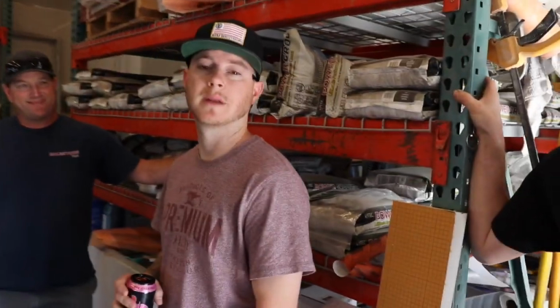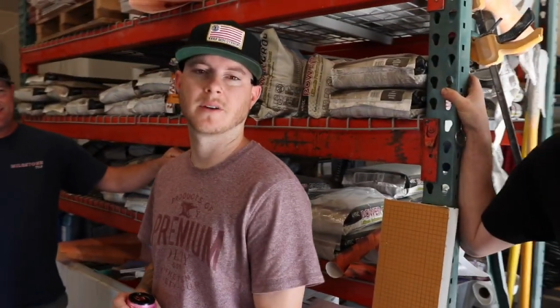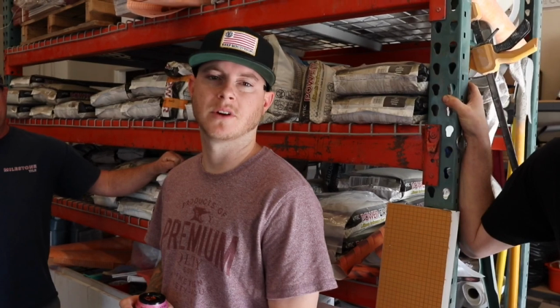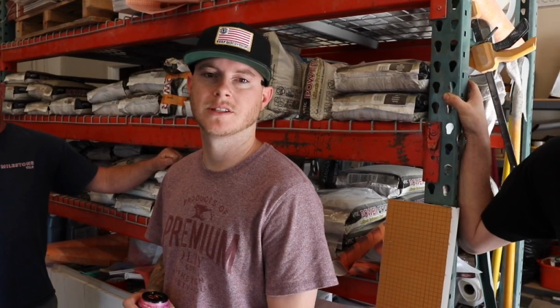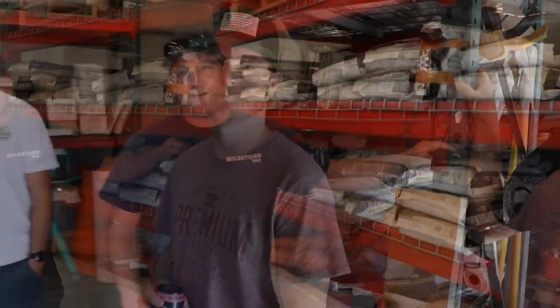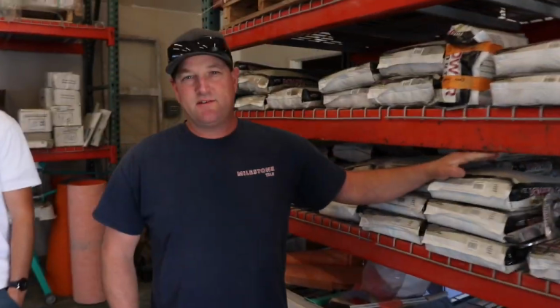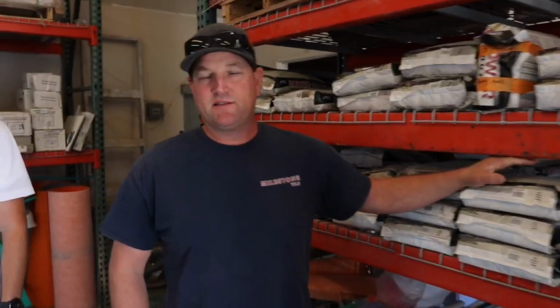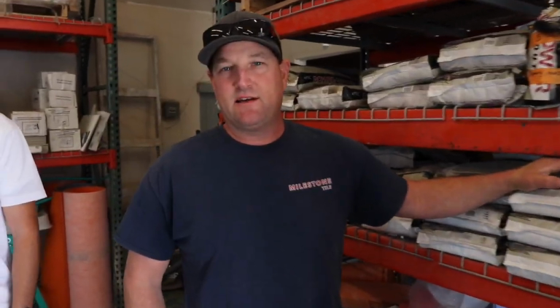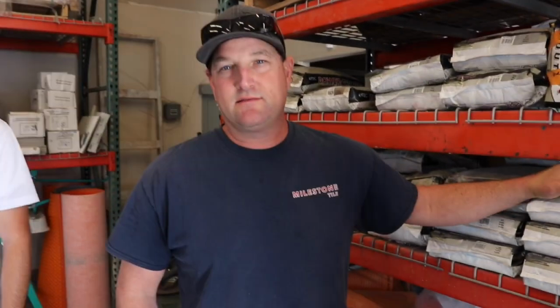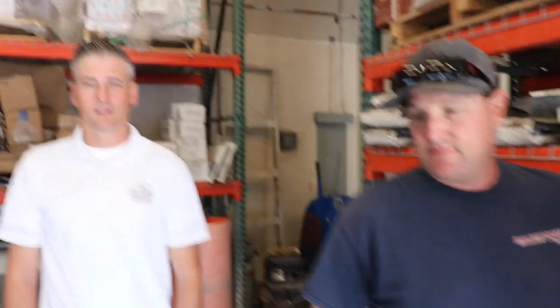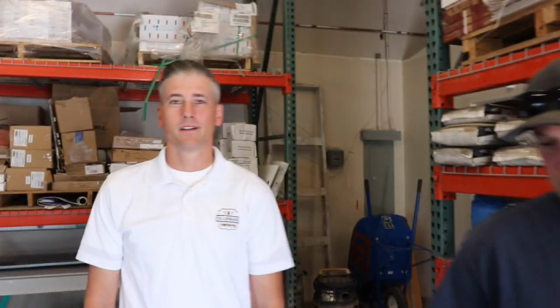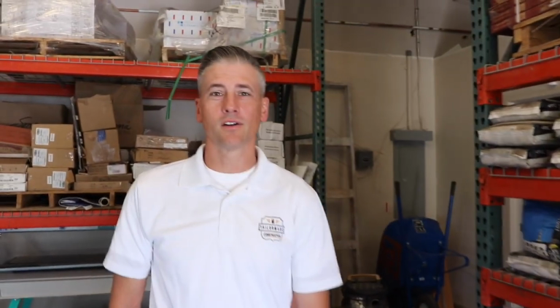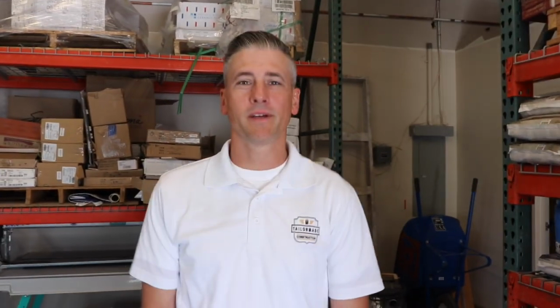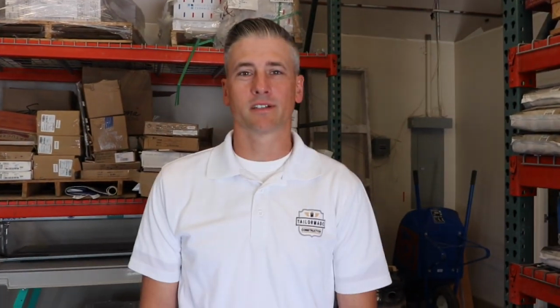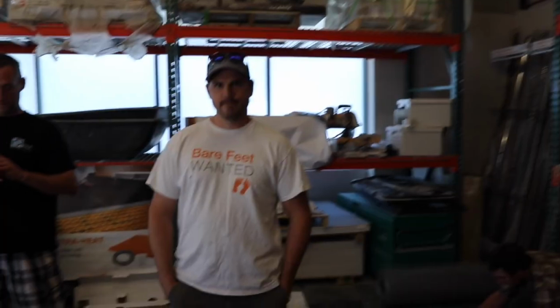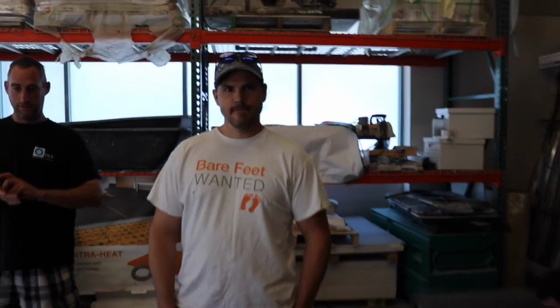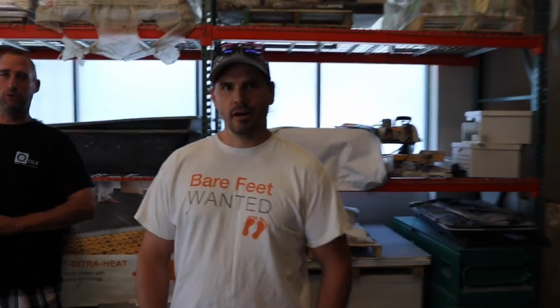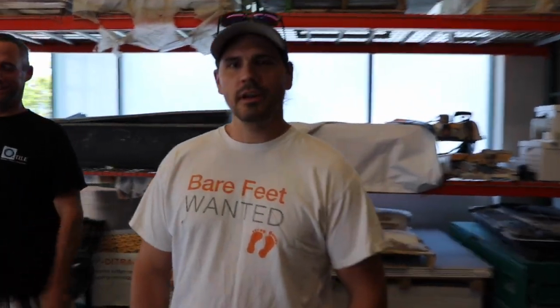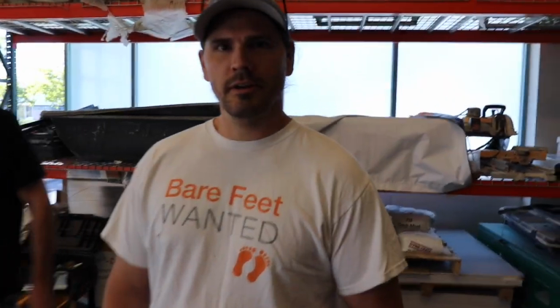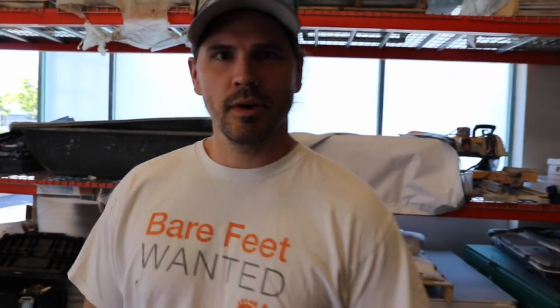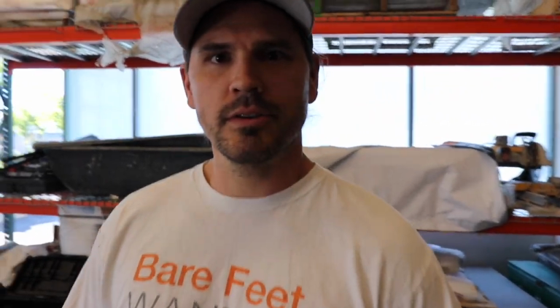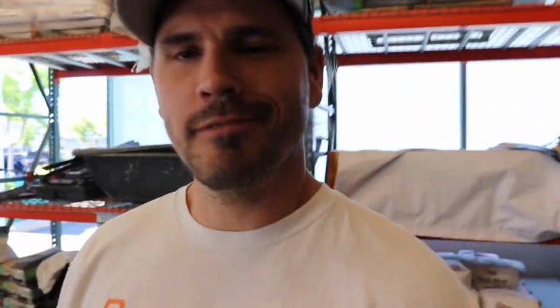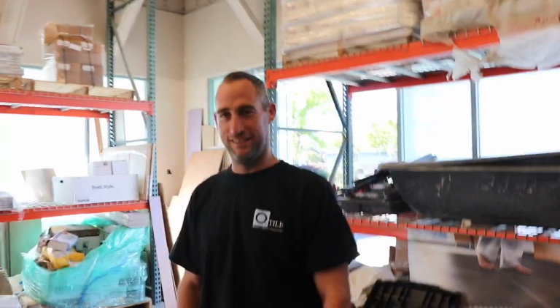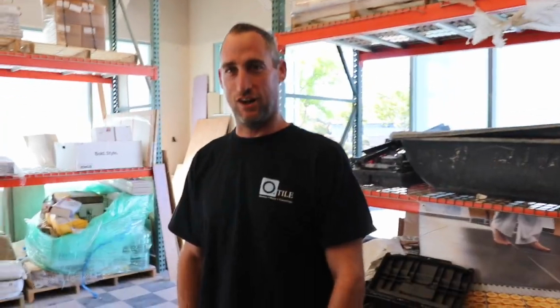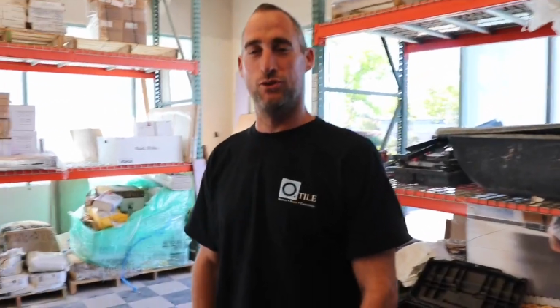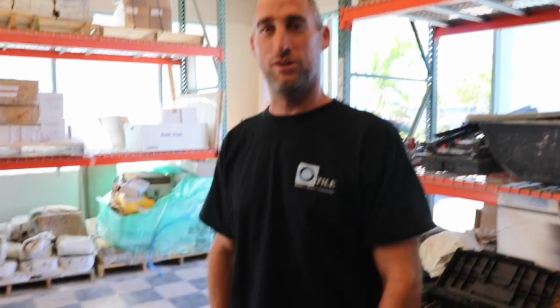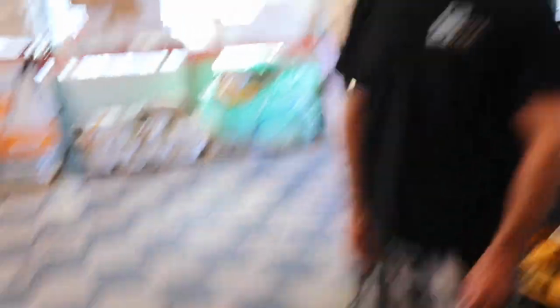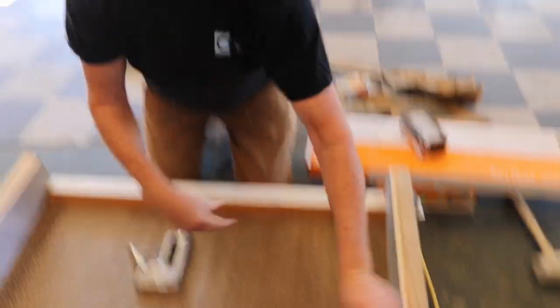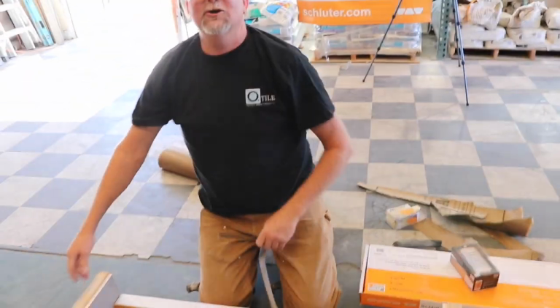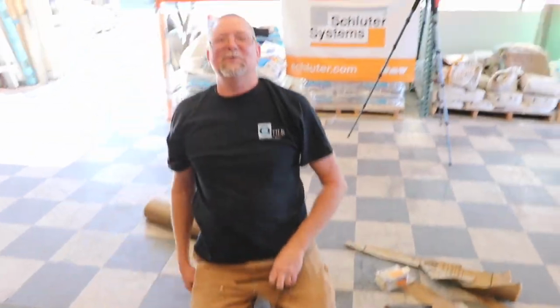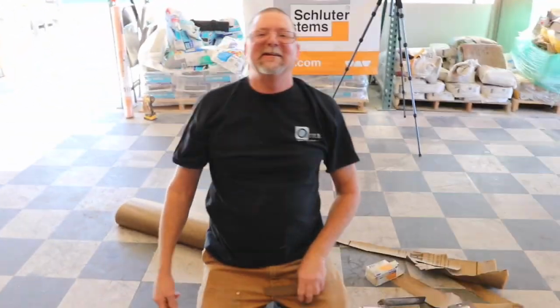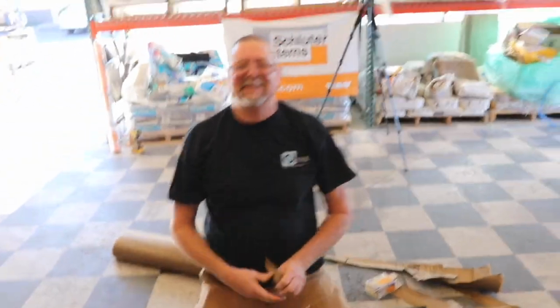My name is Zach, I work out of Martinez. Justin with Milestone Tile. Daryl, TaylorMade Construction. I'm Steve Glazier with O-Tile. Johnny Juice with O-Tile. And Kirk with O-Tile.